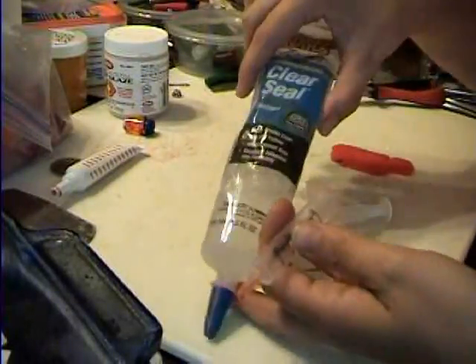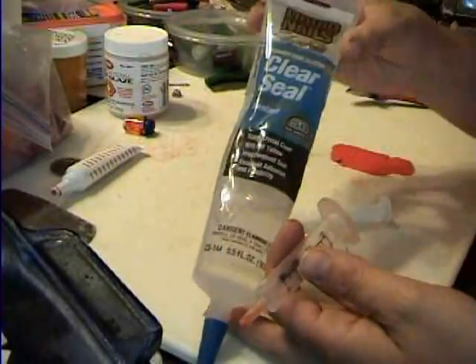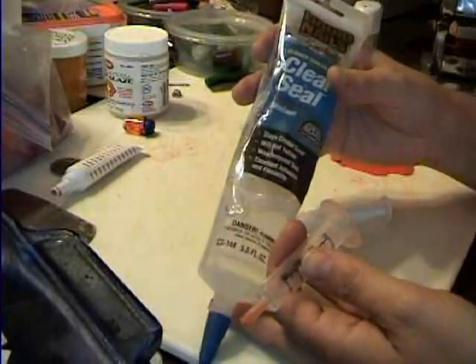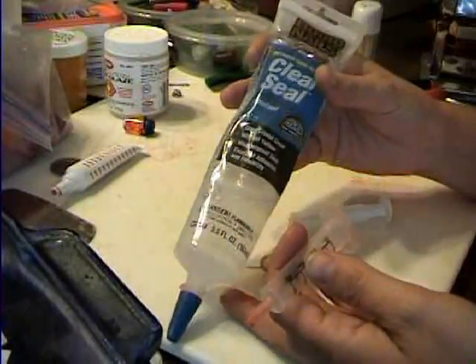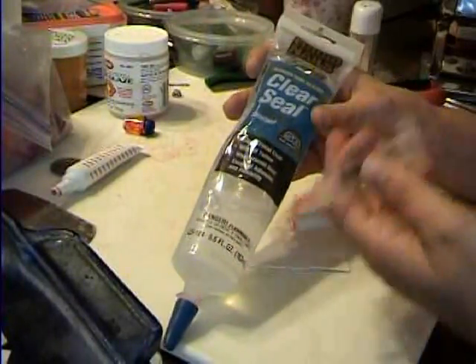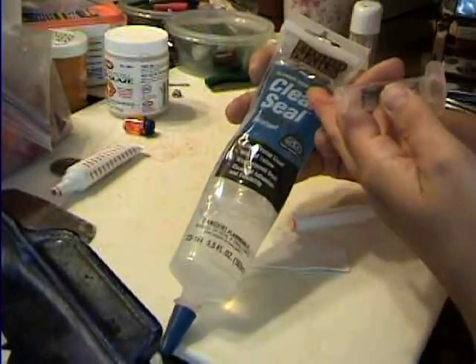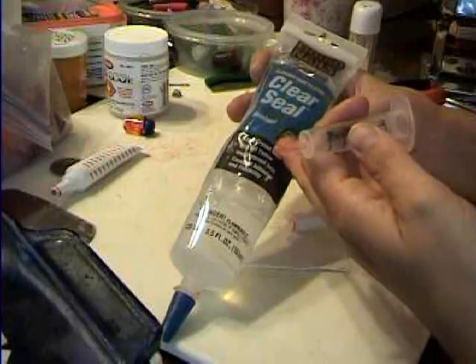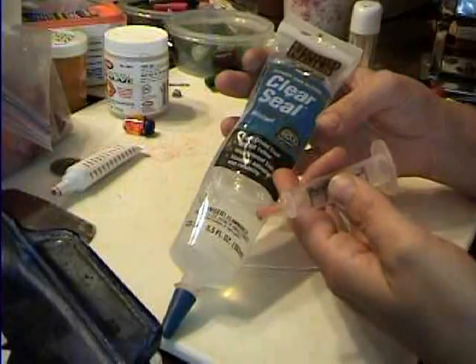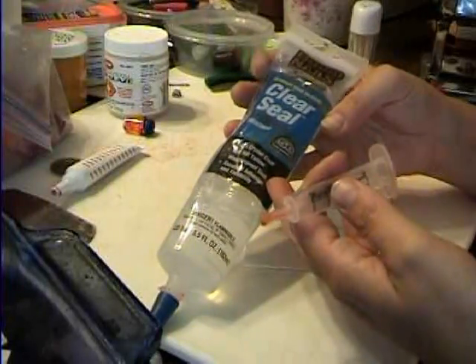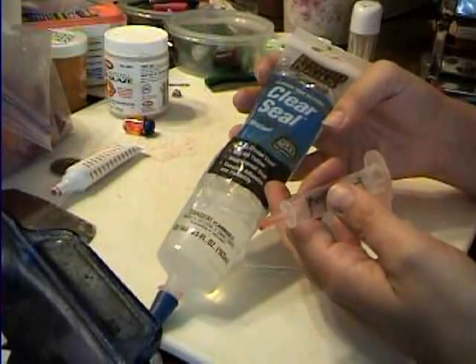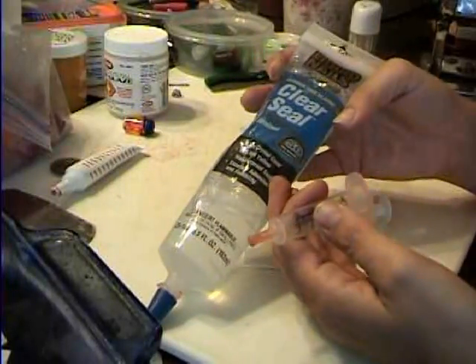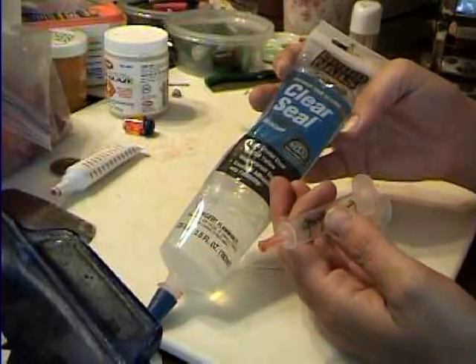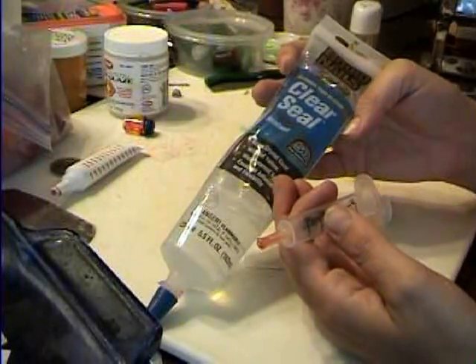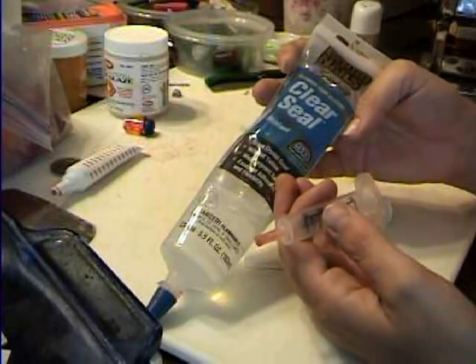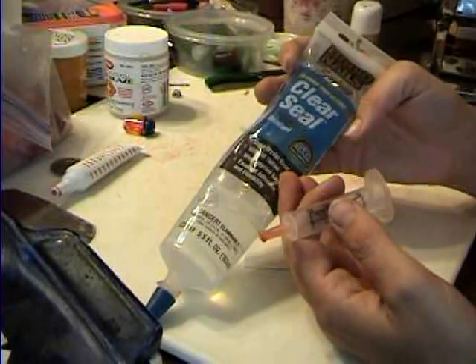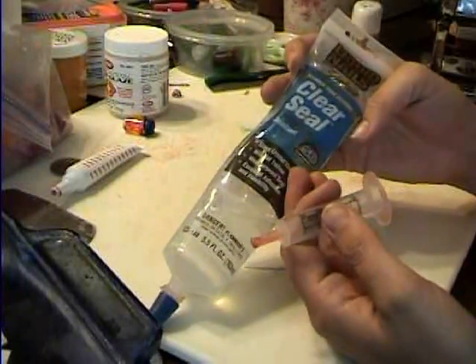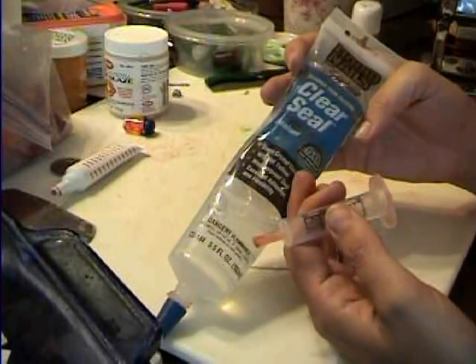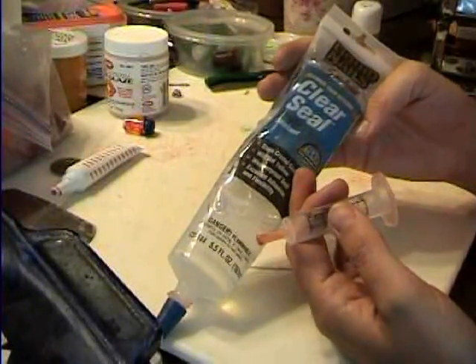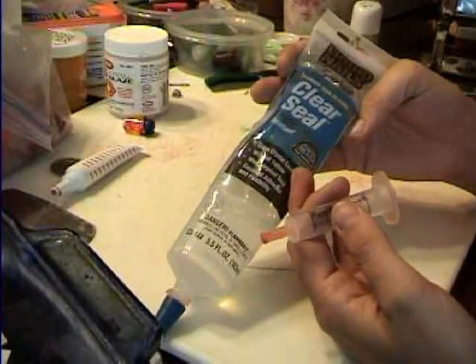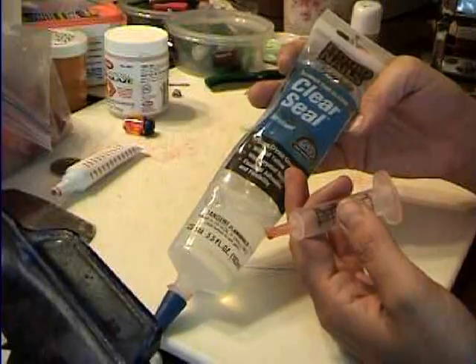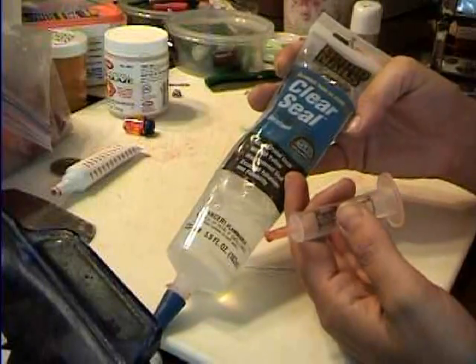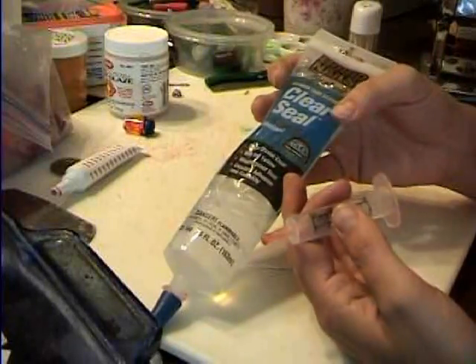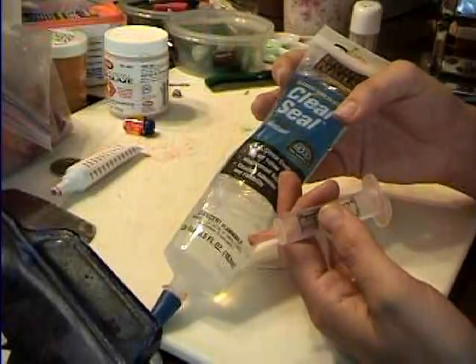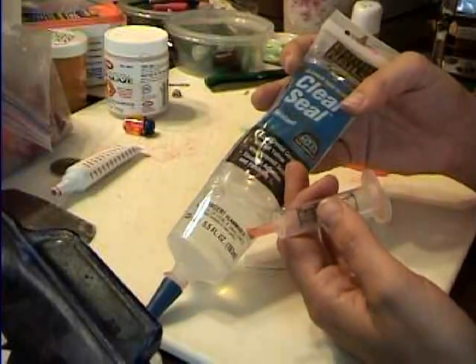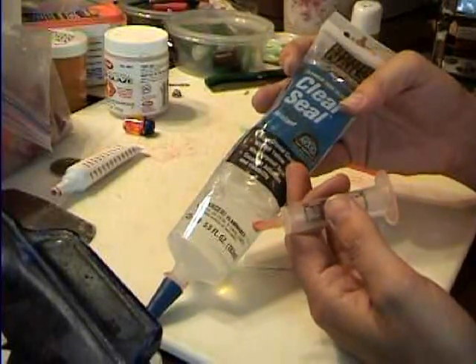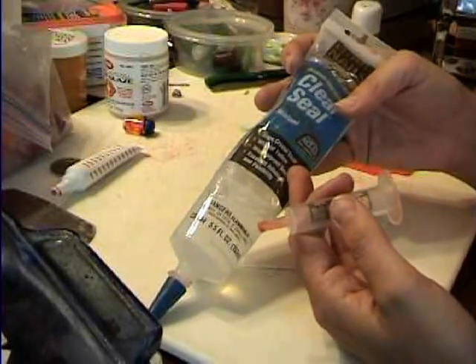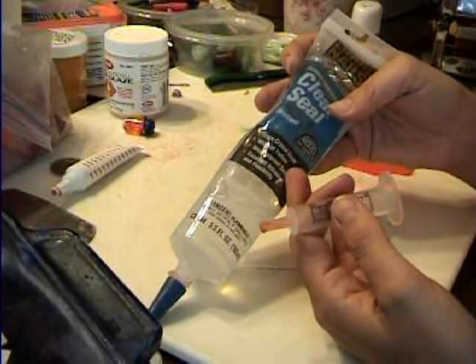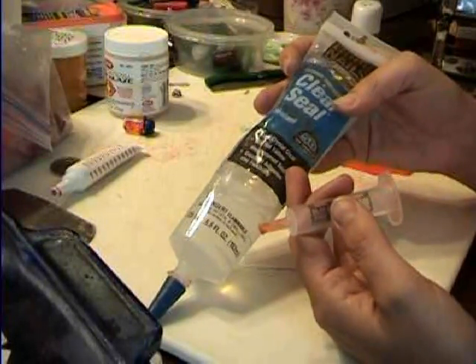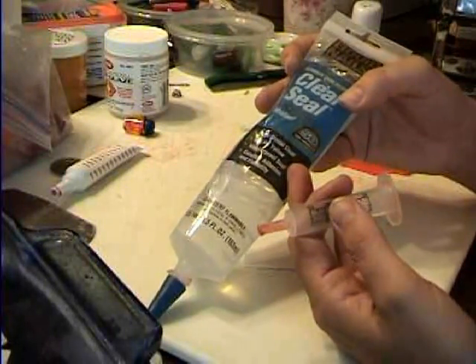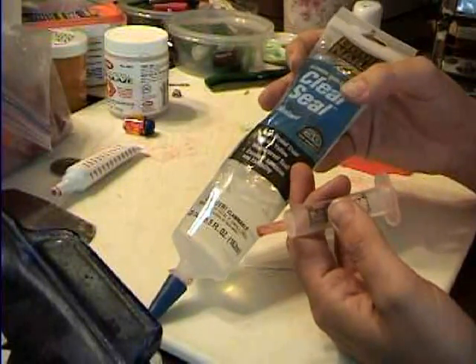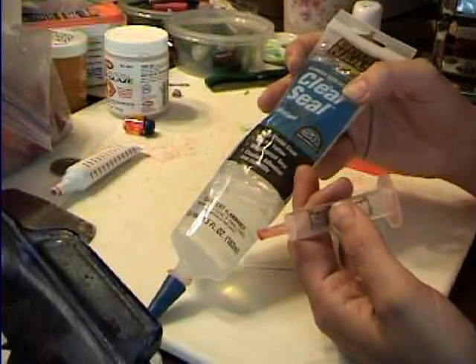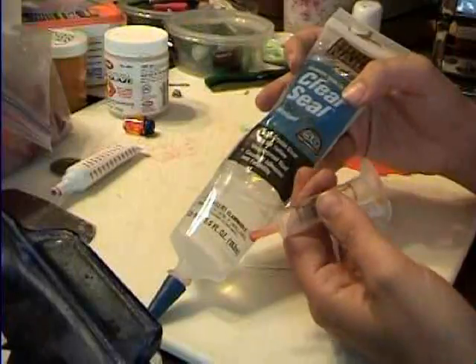I'm using liquid nails, but any clear caulk will work. This is just from the hardware department. You will not find it at Hobby Lobby, so don't bother looking. You'll have to go to Walmart, Lowe's, Home Depot, or something like that.